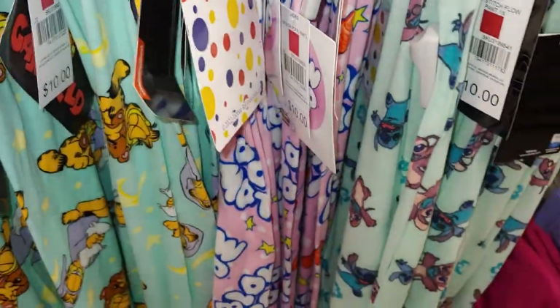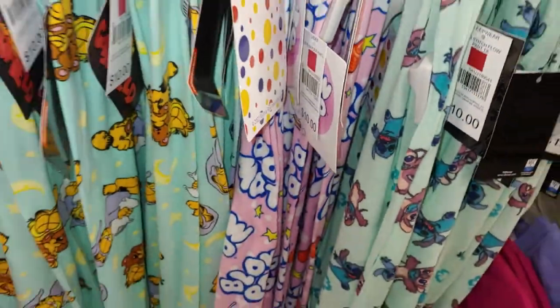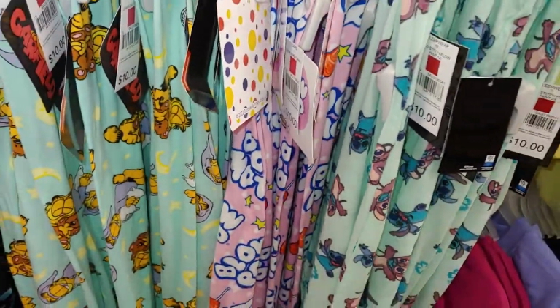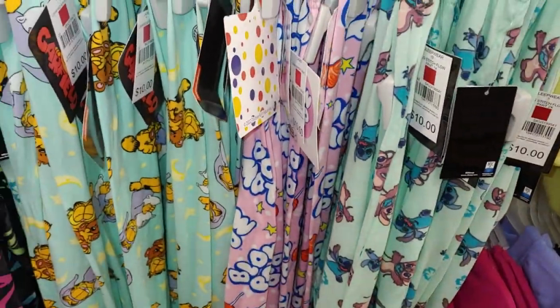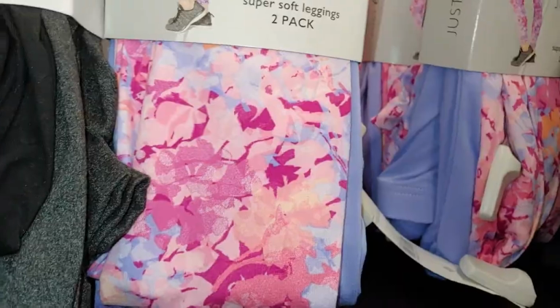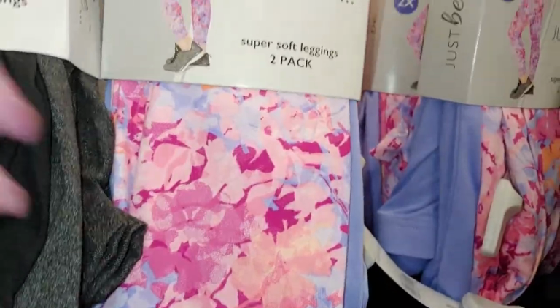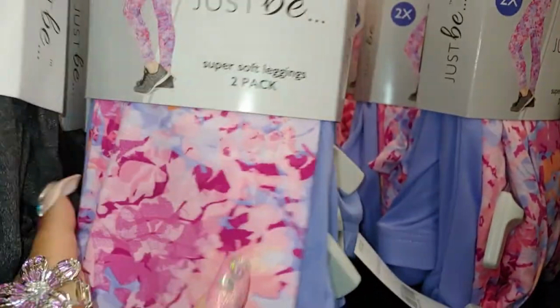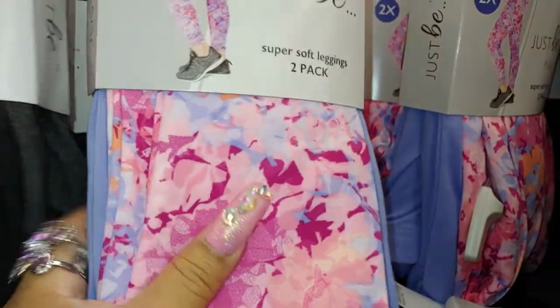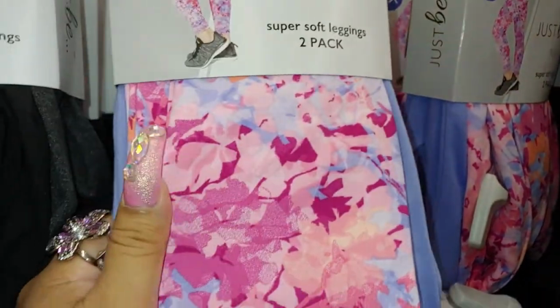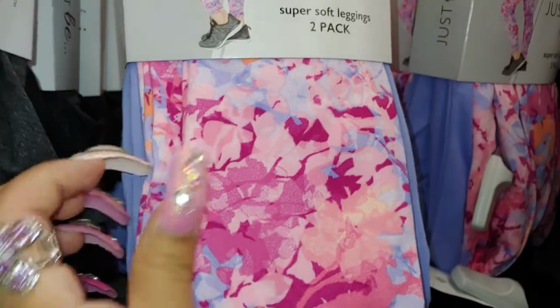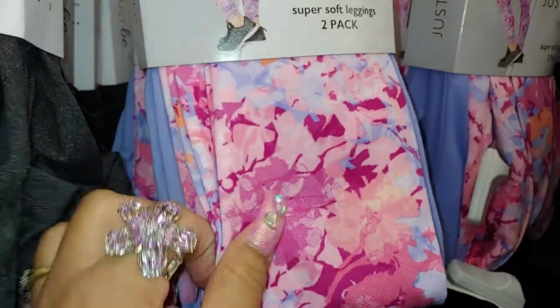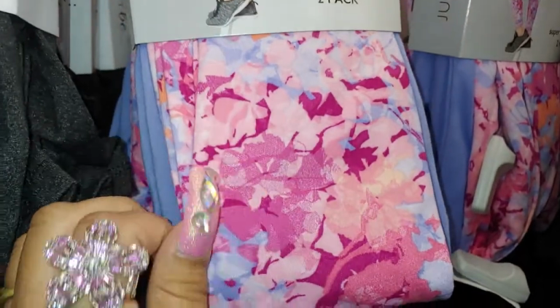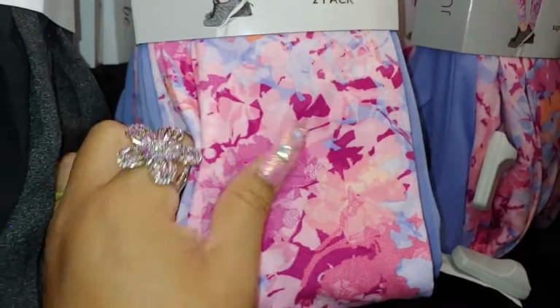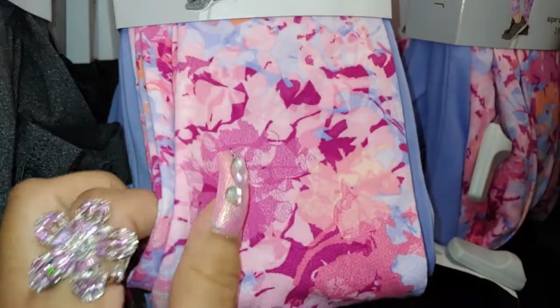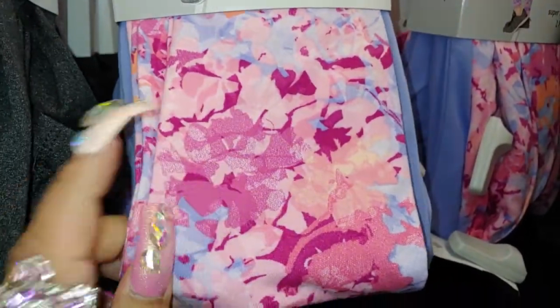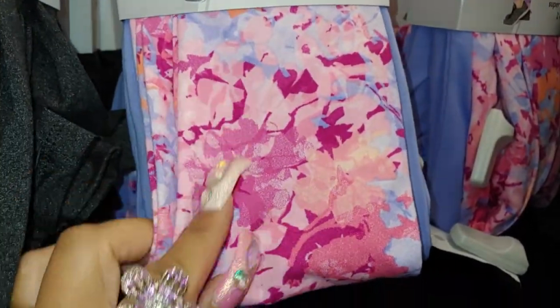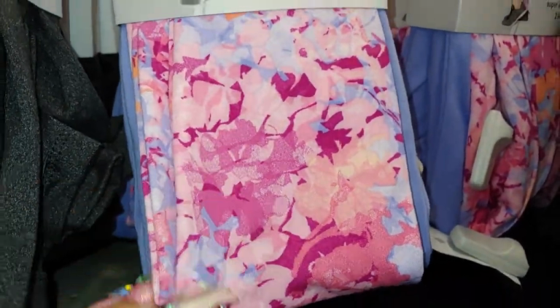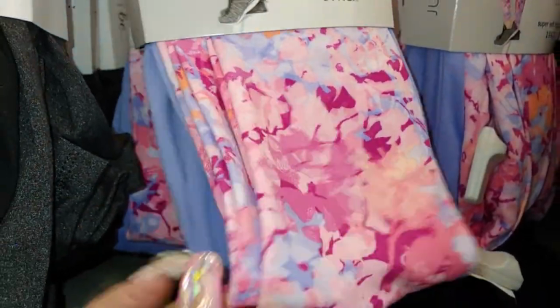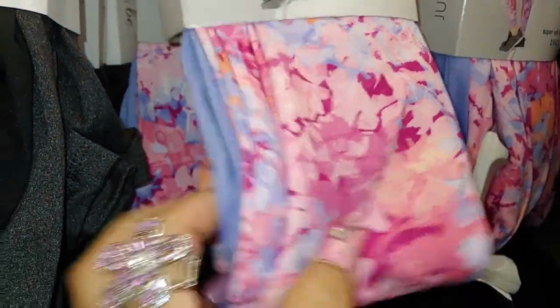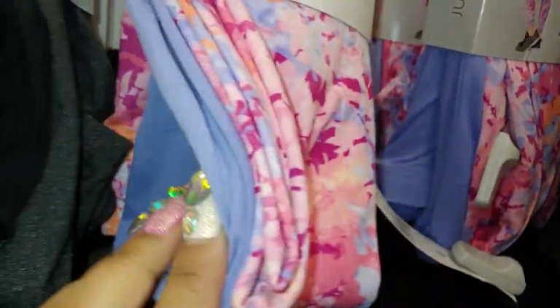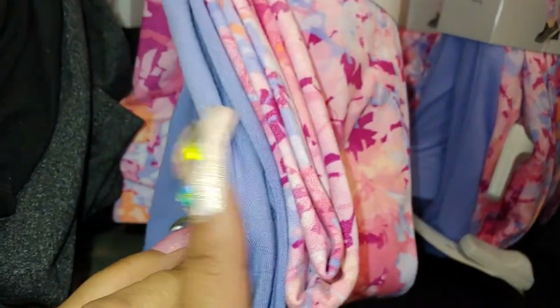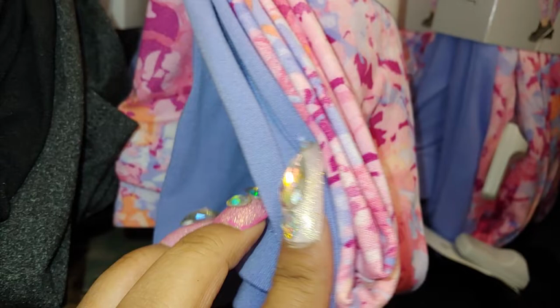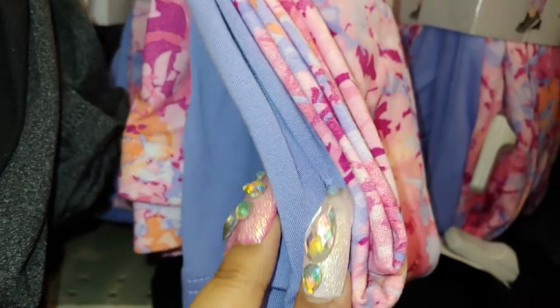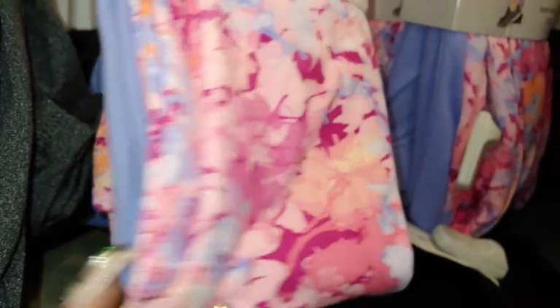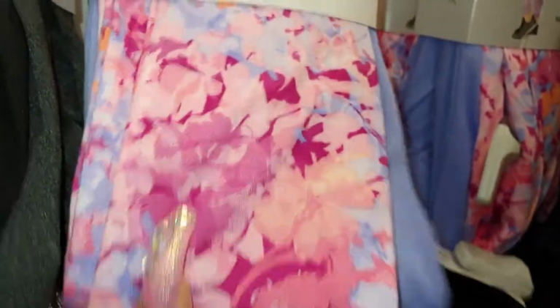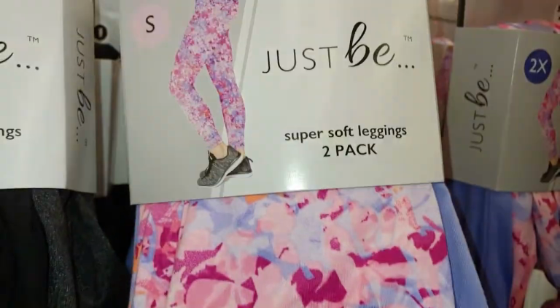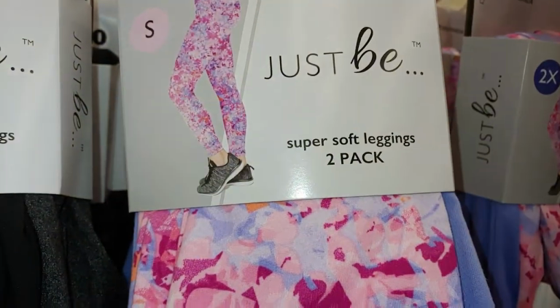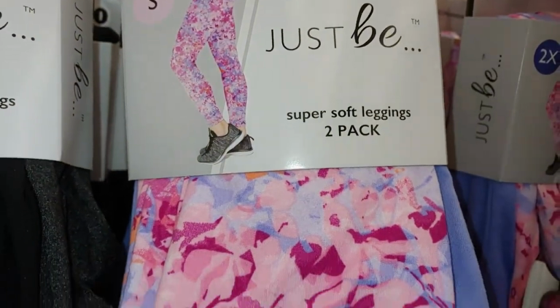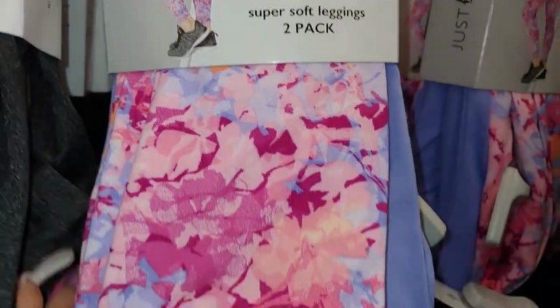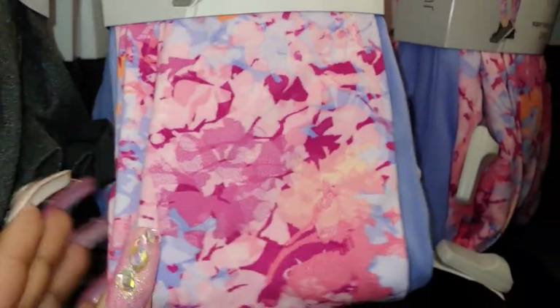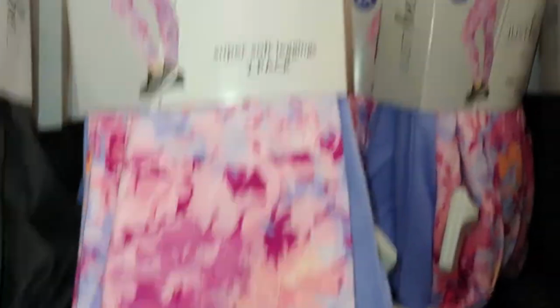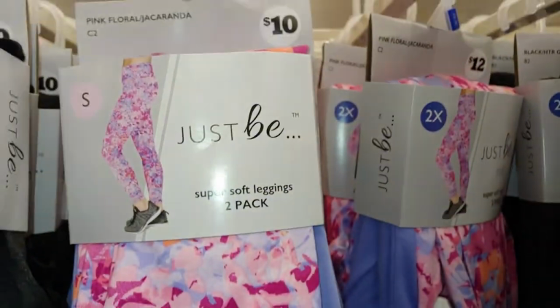Look, too adorable. And they have some super soft leggings — they really are soft. Look at all those colors, pink and lavender. Those are lavender leggings. This is where they're gonna look from — Just B, 2-pack for $10.